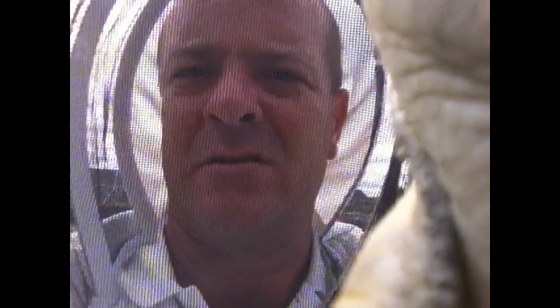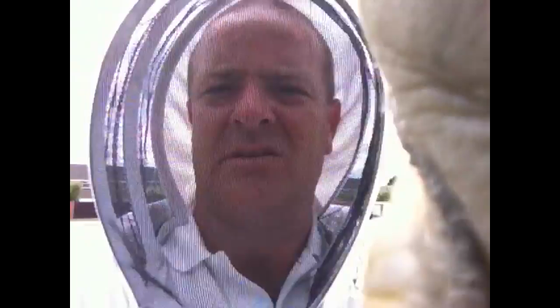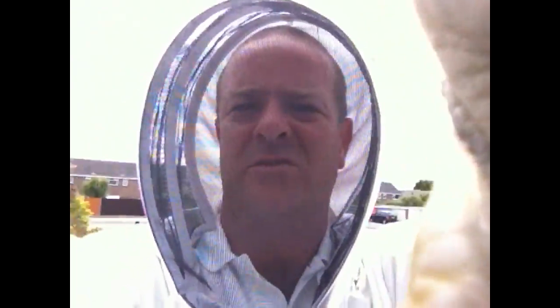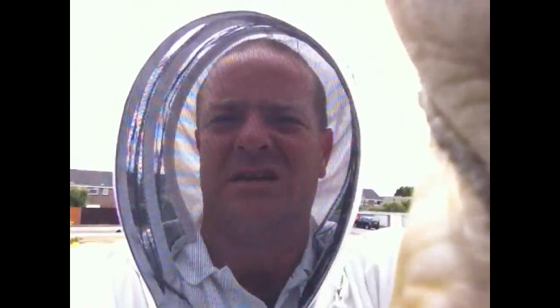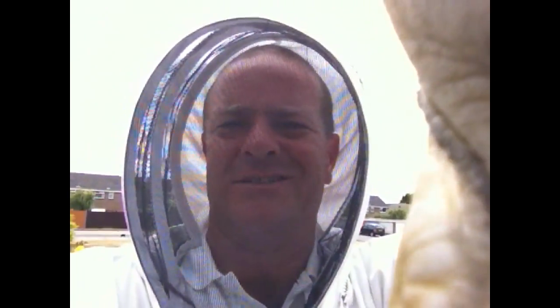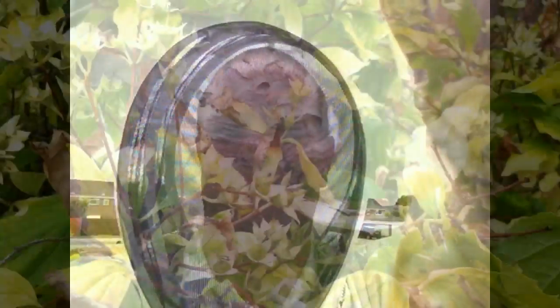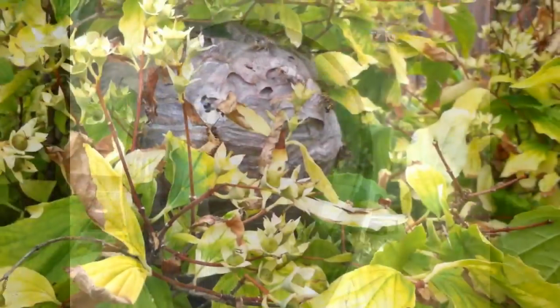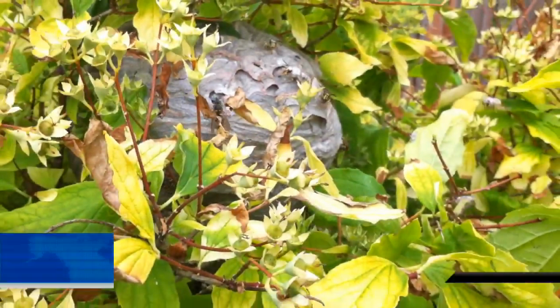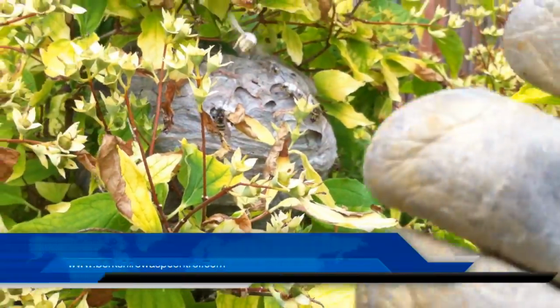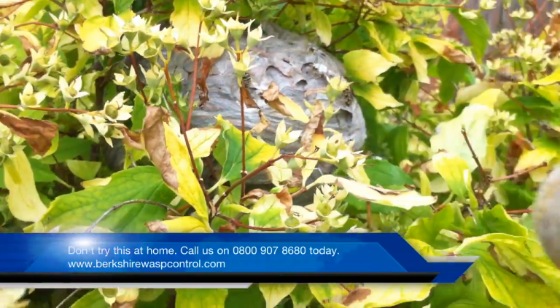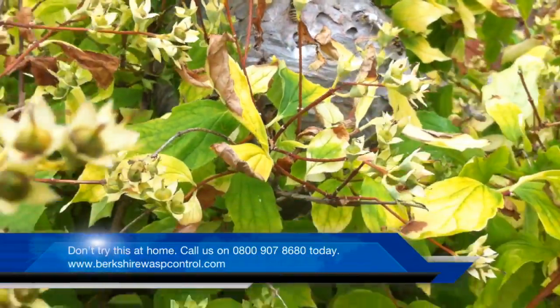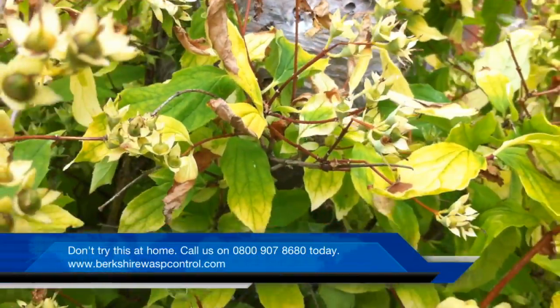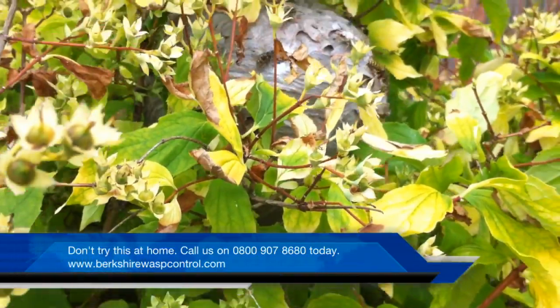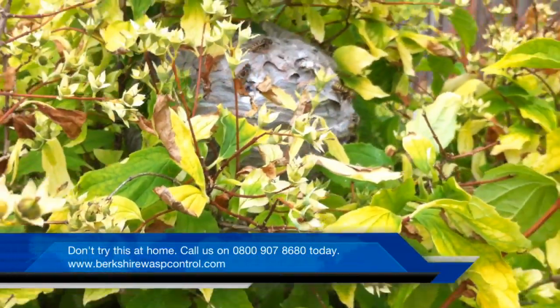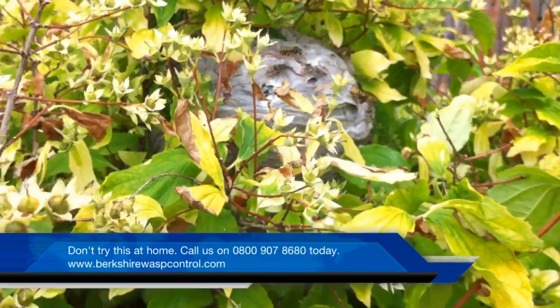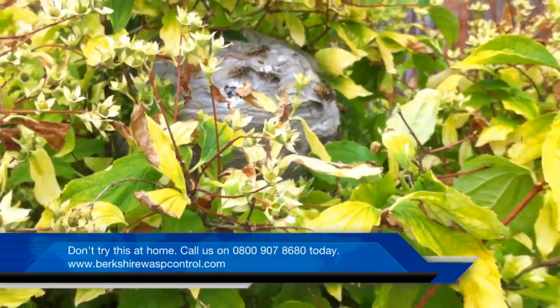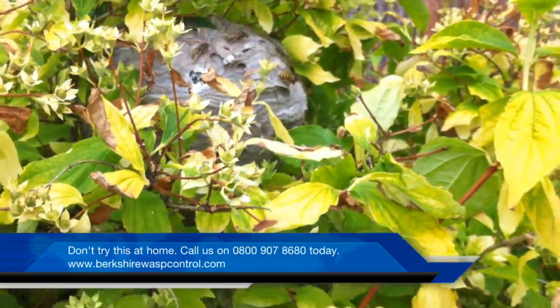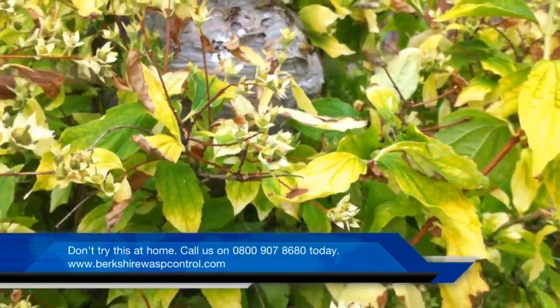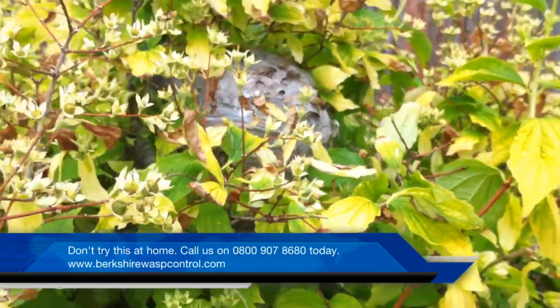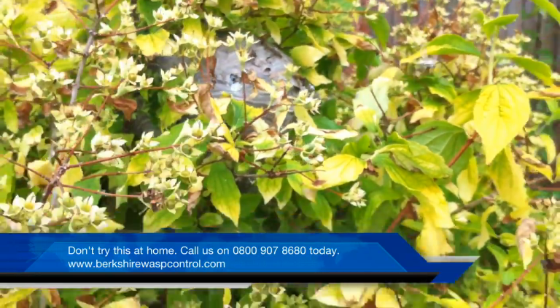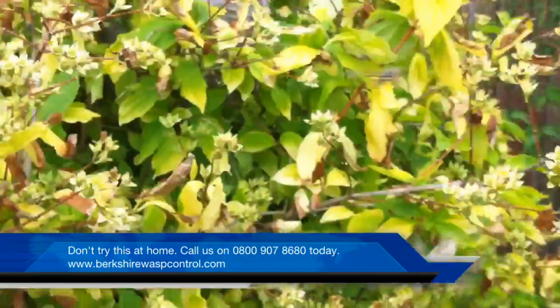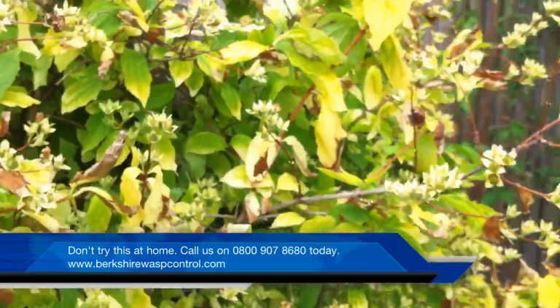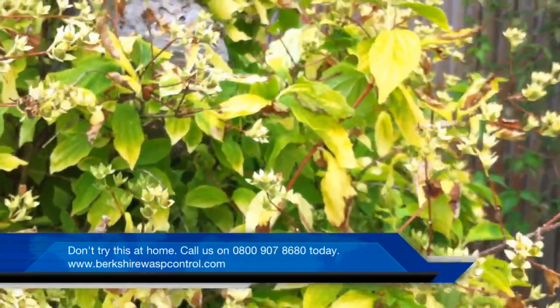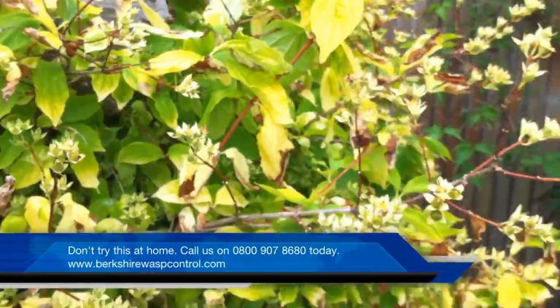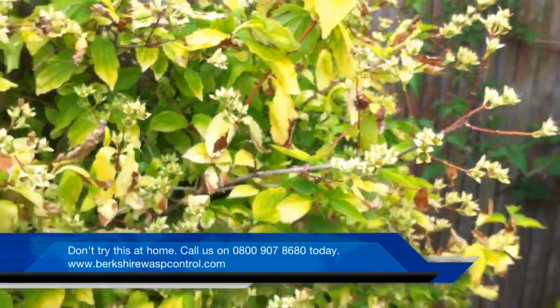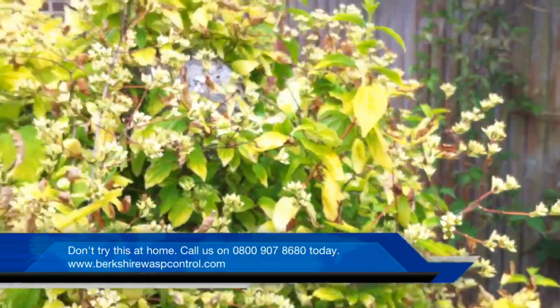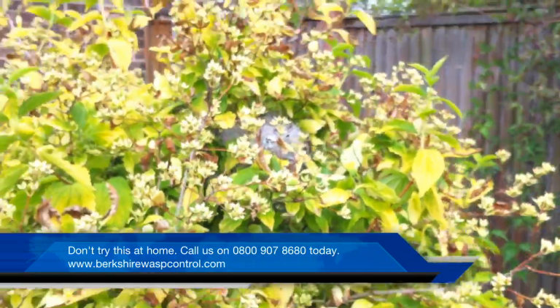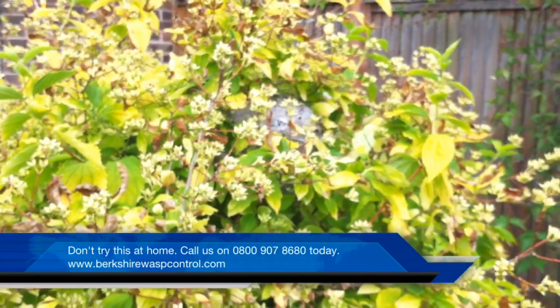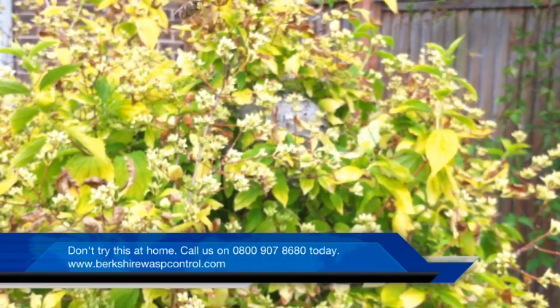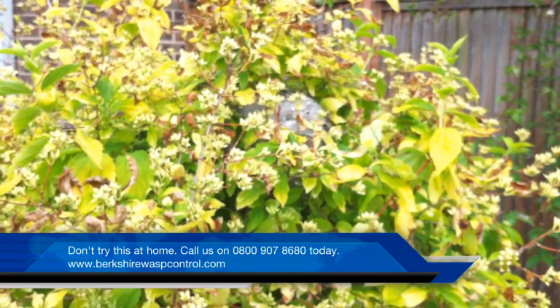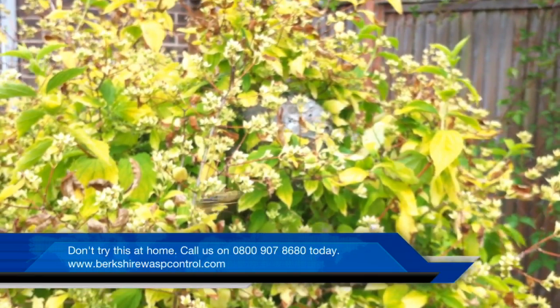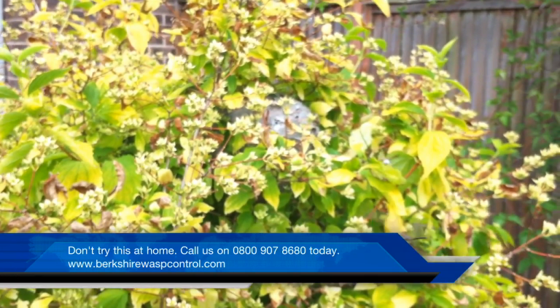Not successful on this occasion though. The wasp is still very, very aggressive. There we go, wasp nest treatment in a bush. Very, very angry wasps.